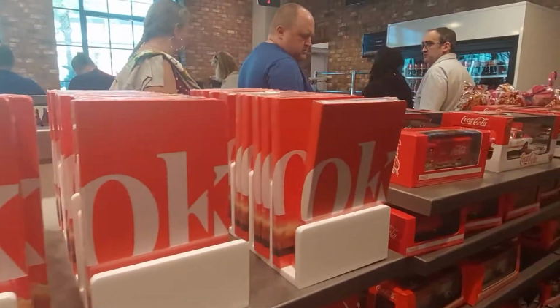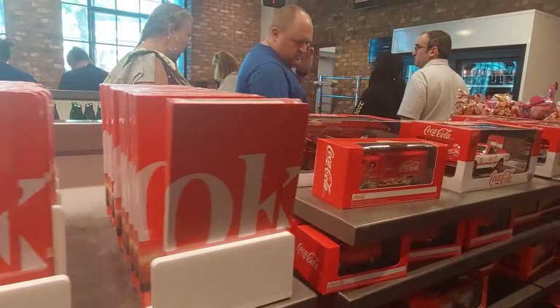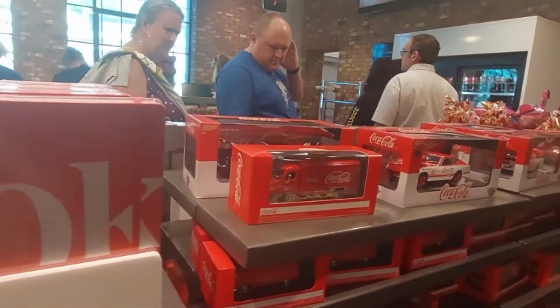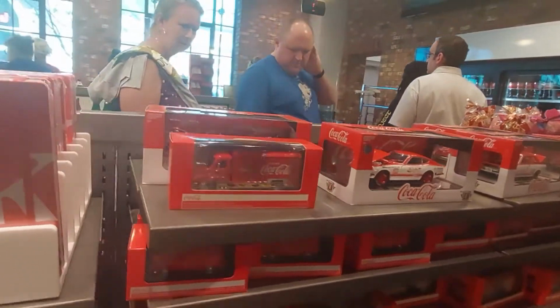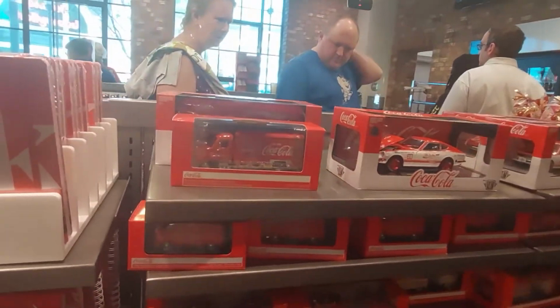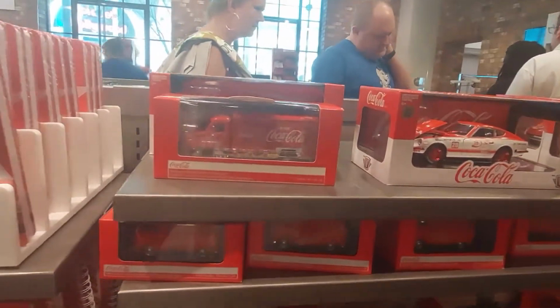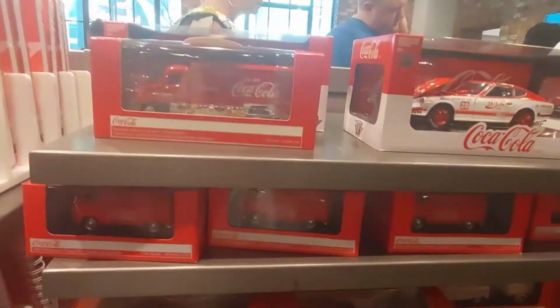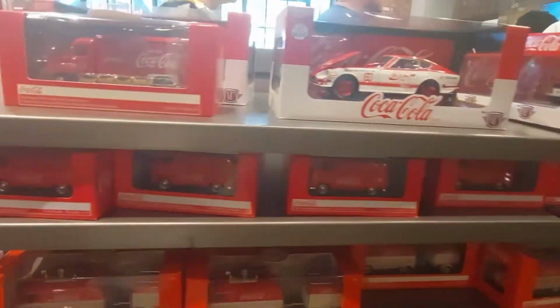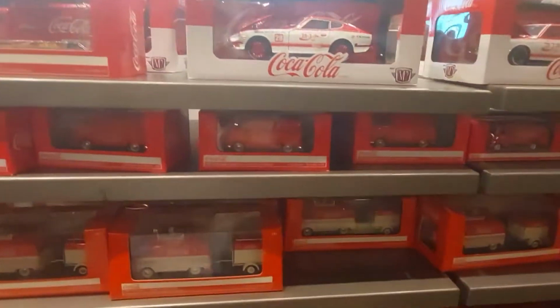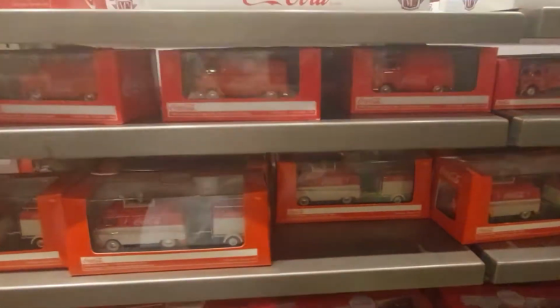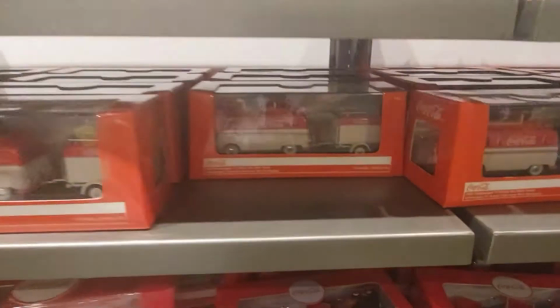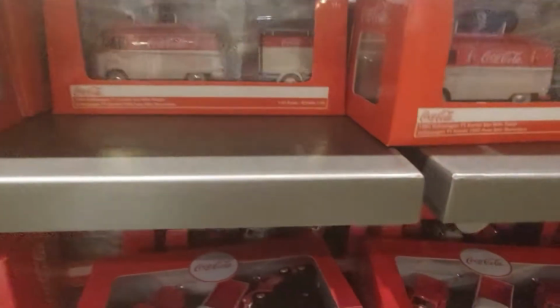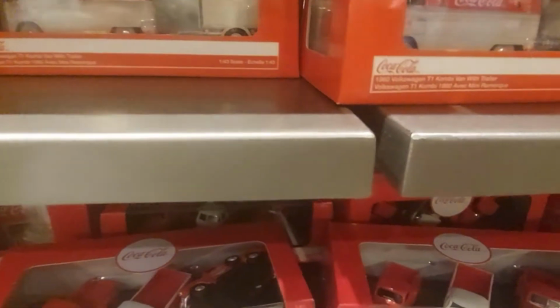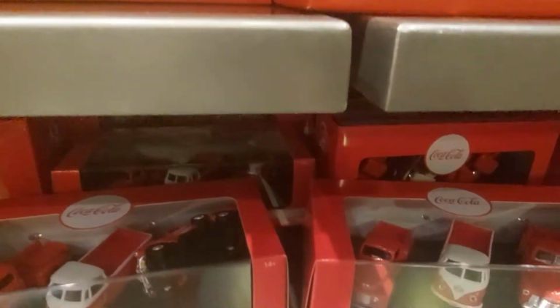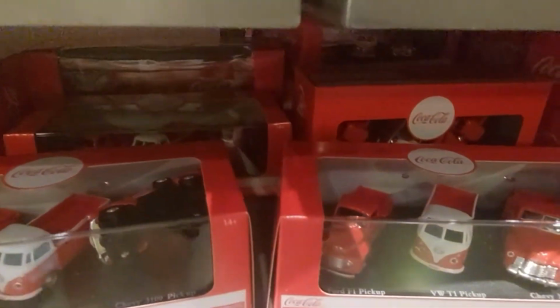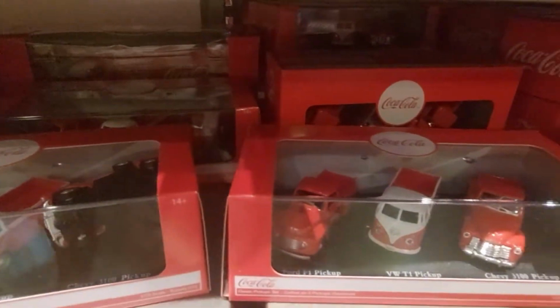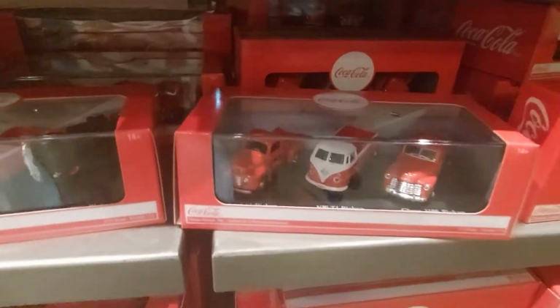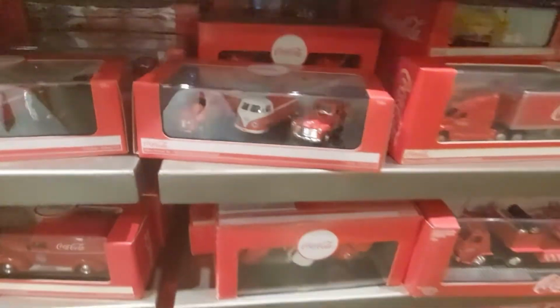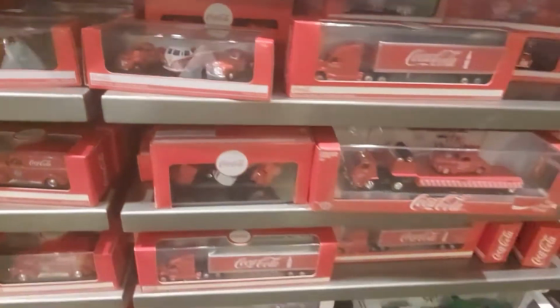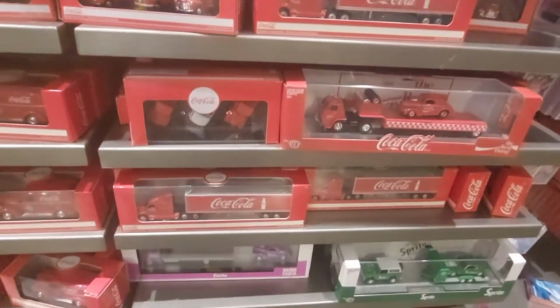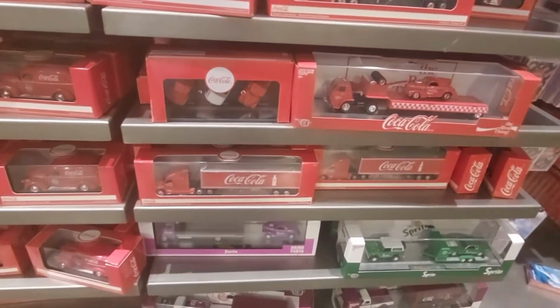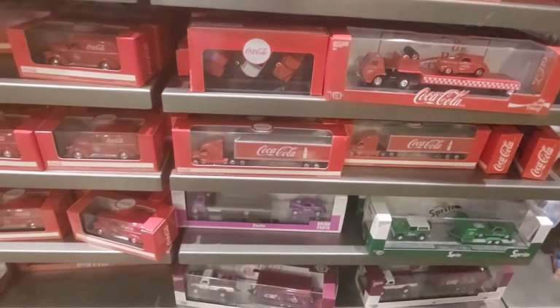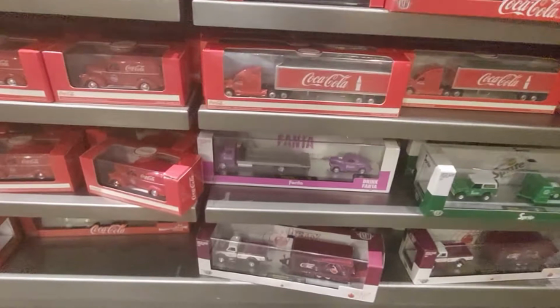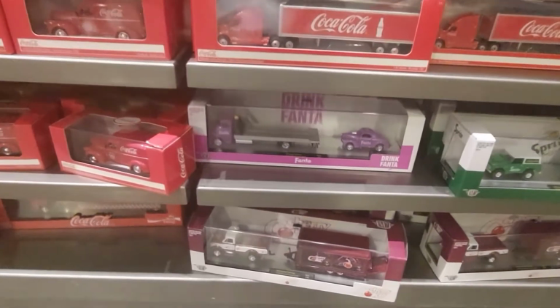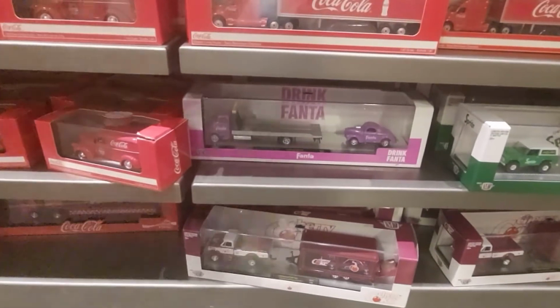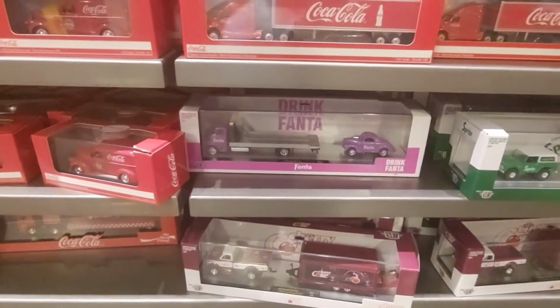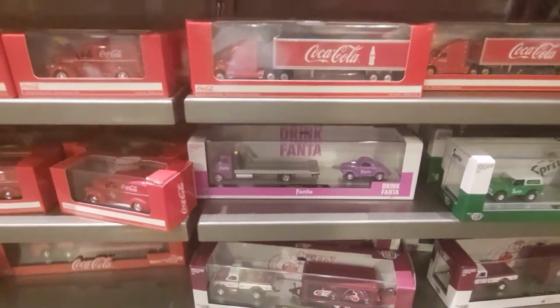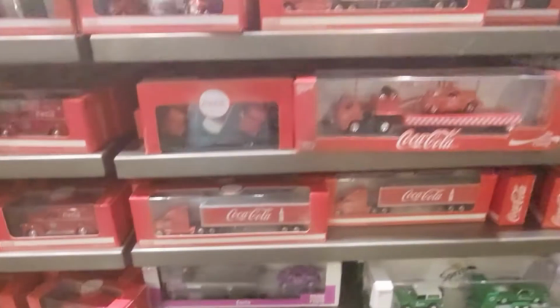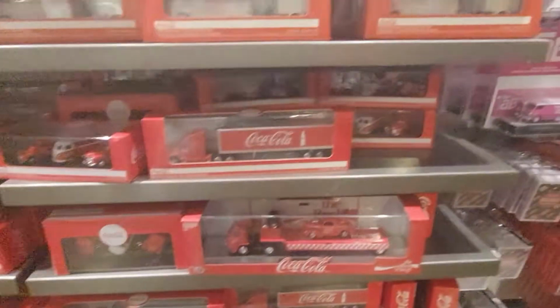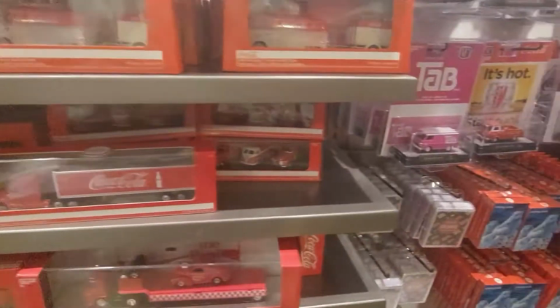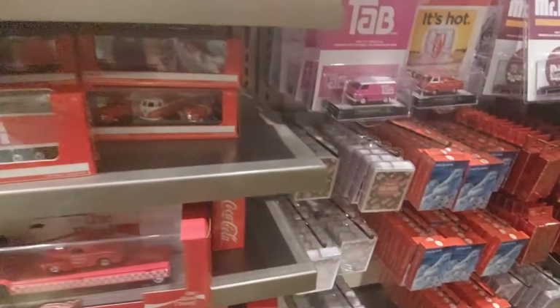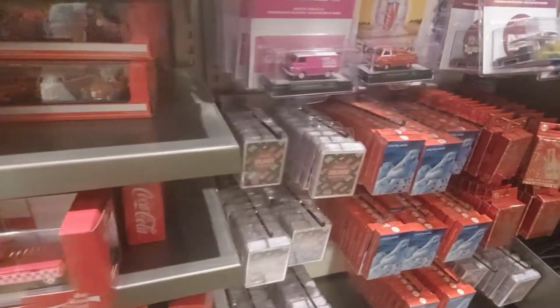Oh look, some die-cast metal cars and old trucks! They even have Sprite, Cherry Coke, and a Fanta one. Some playing cards down here too.